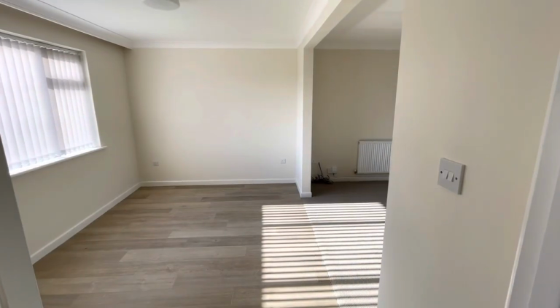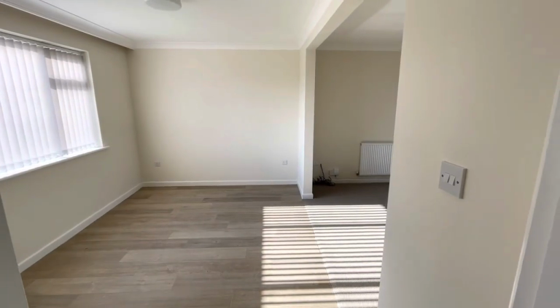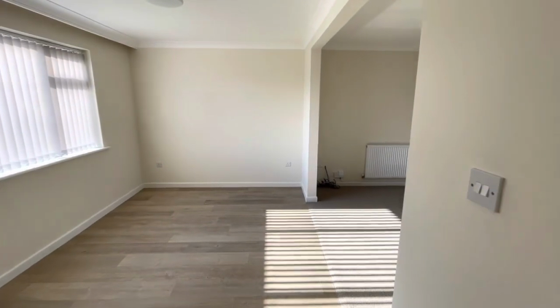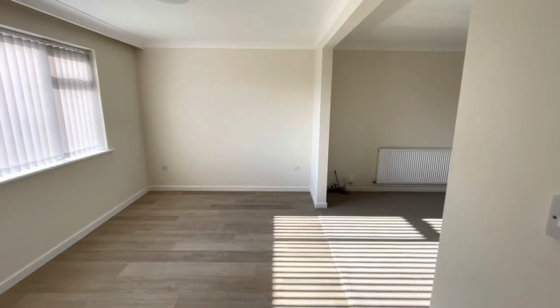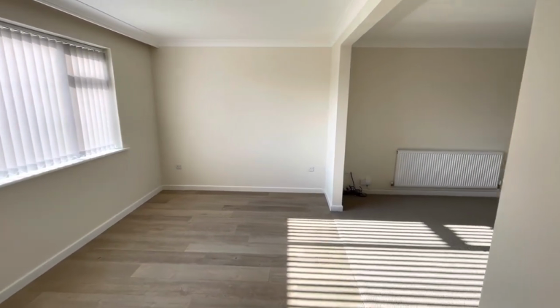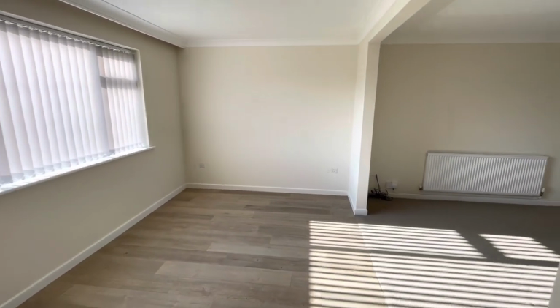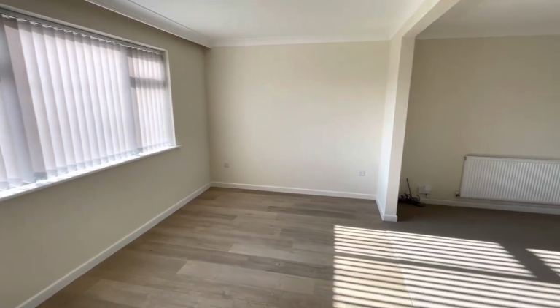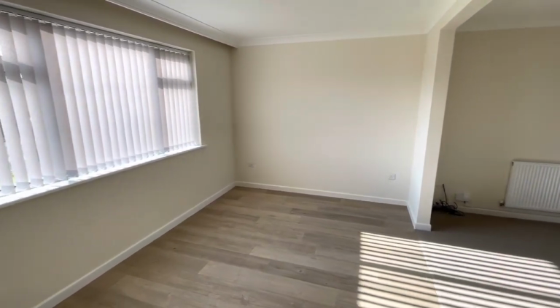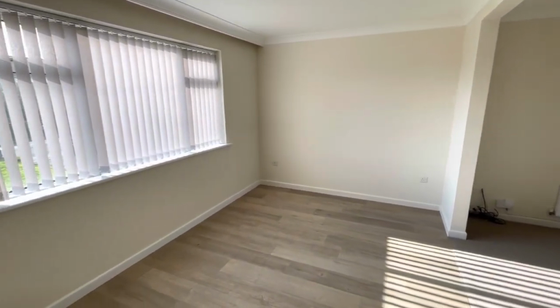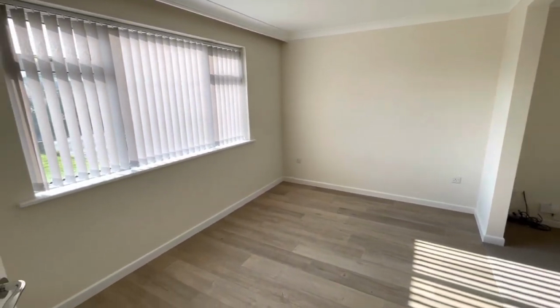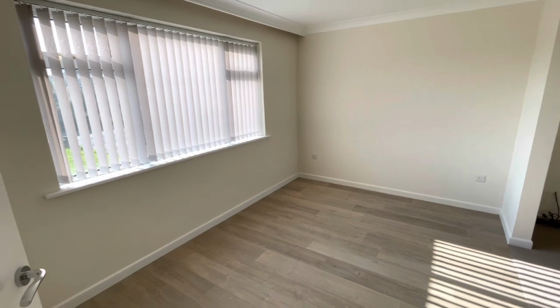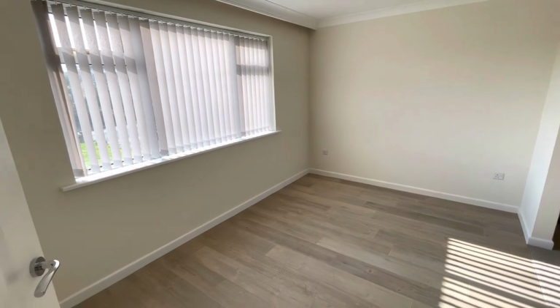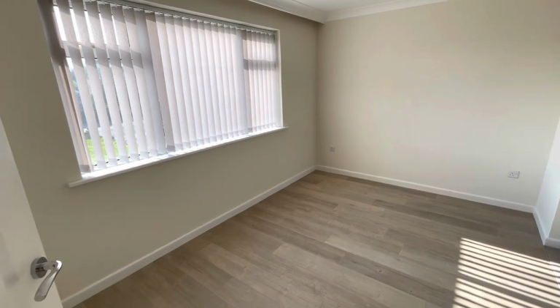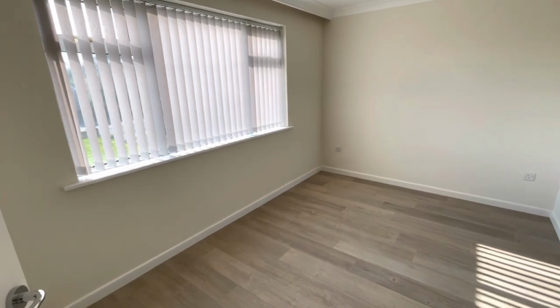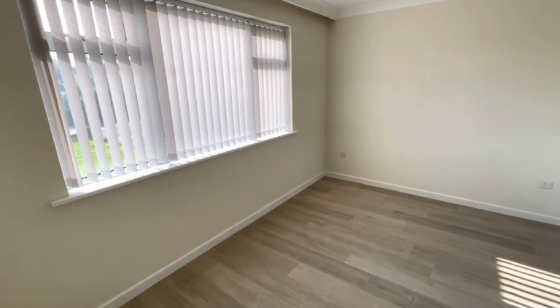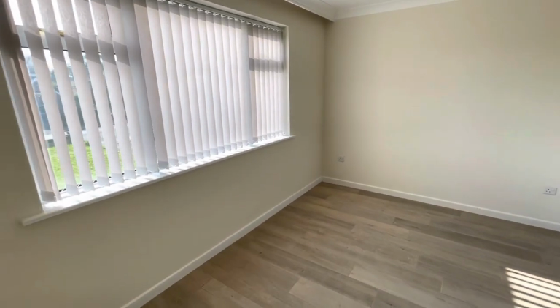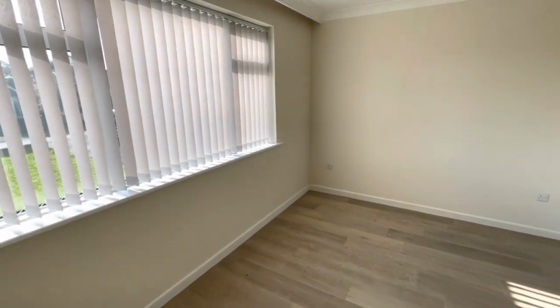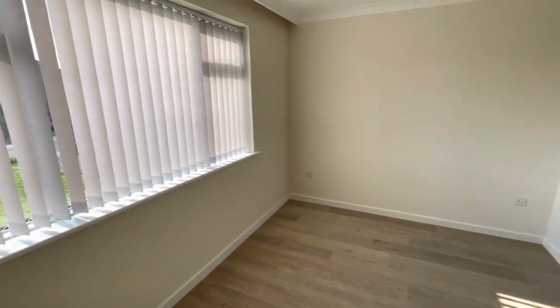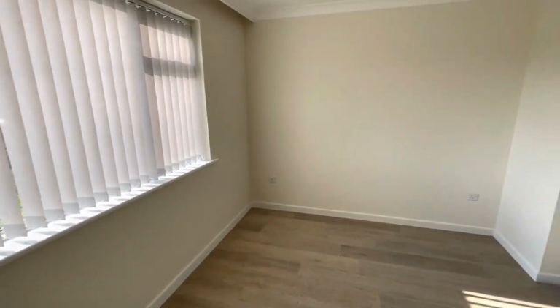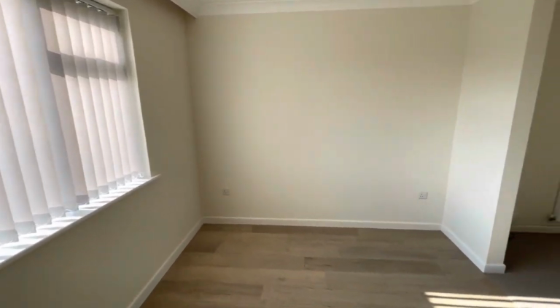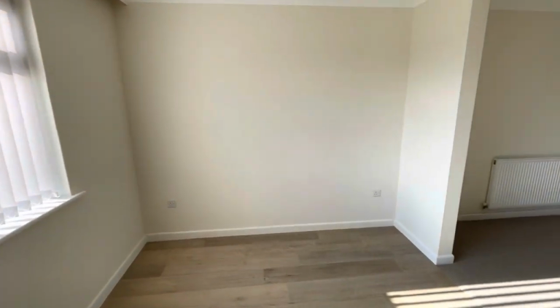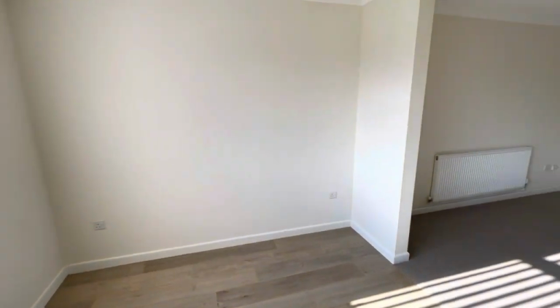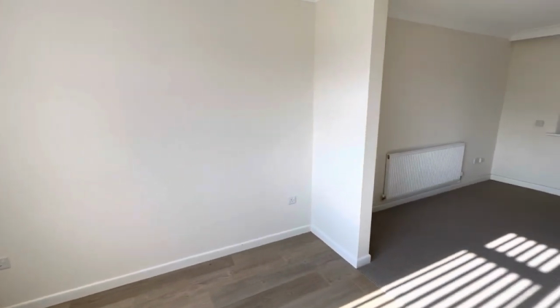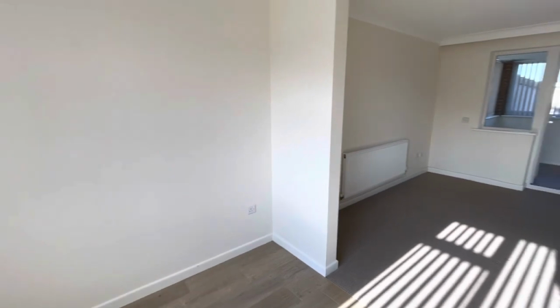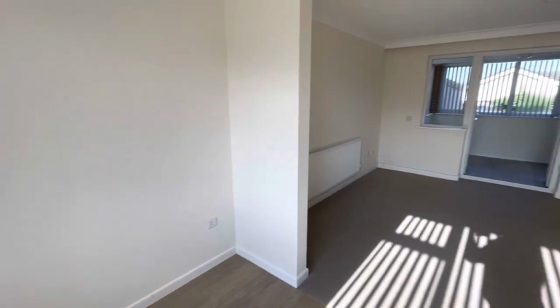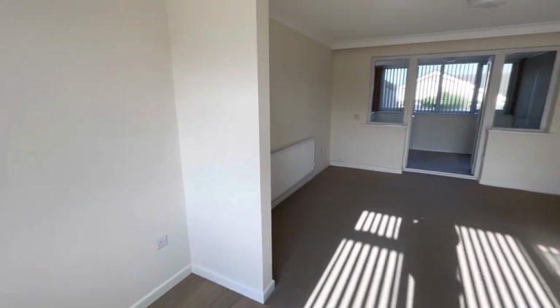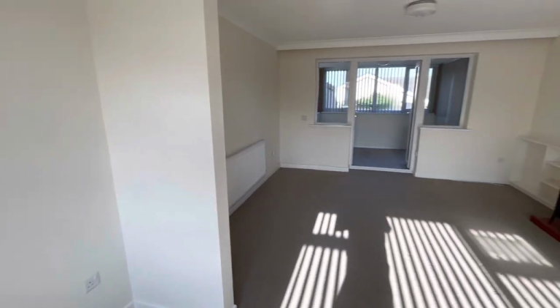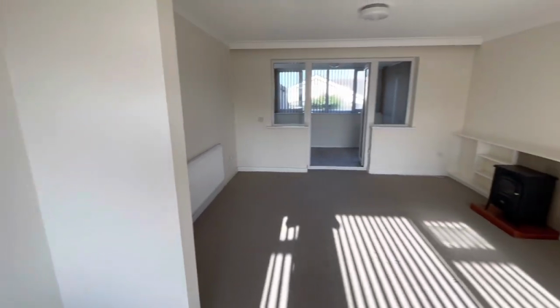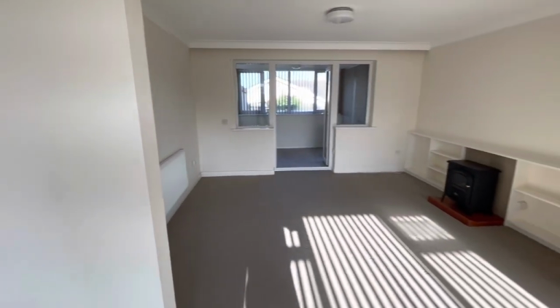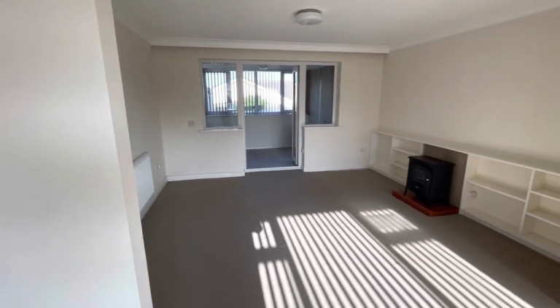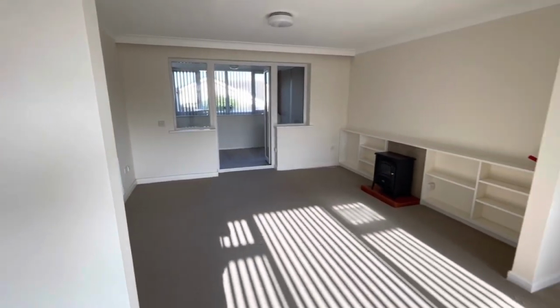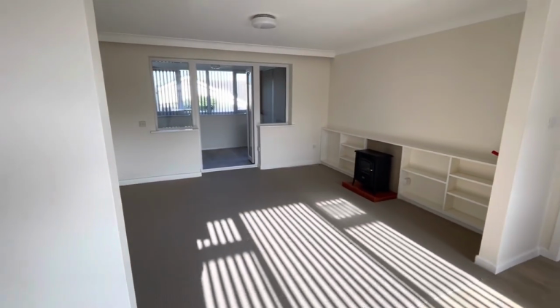The property benefits from a dual aspect lounge dining room. There's a UPVC double-glazed window to the front, and then we have a squared archway leading to the lounge positioned at the rear of the property.